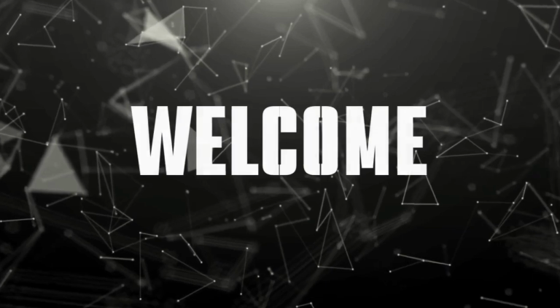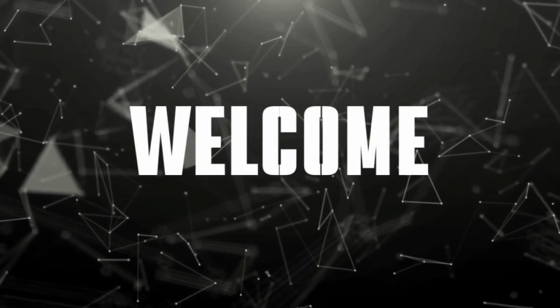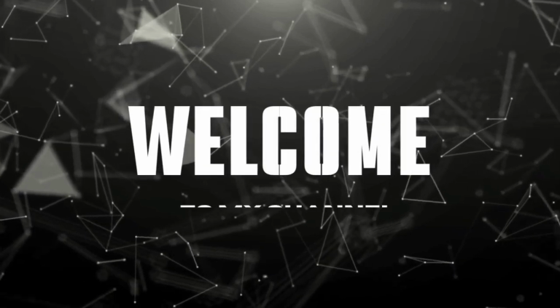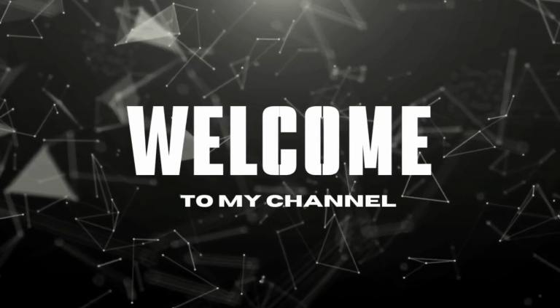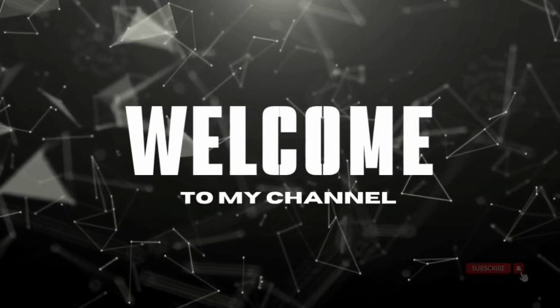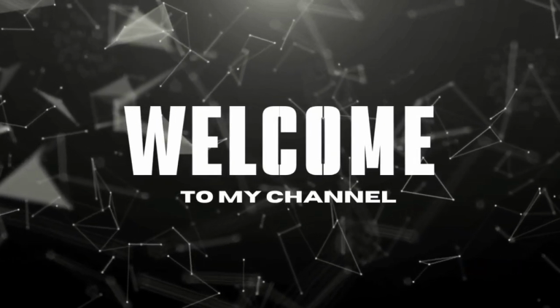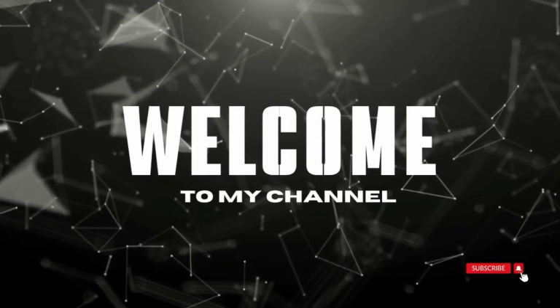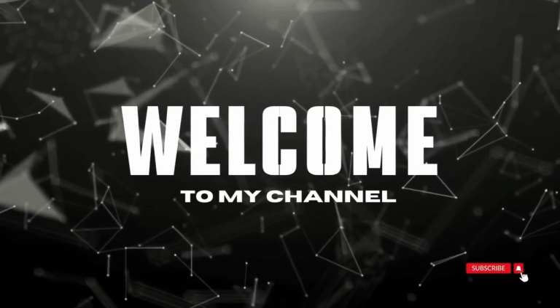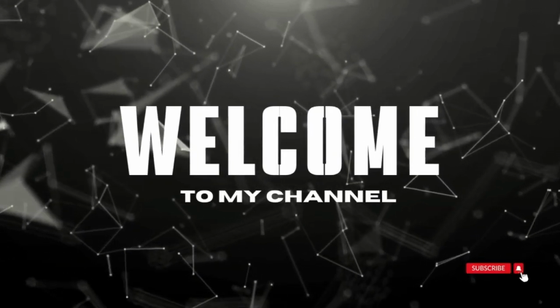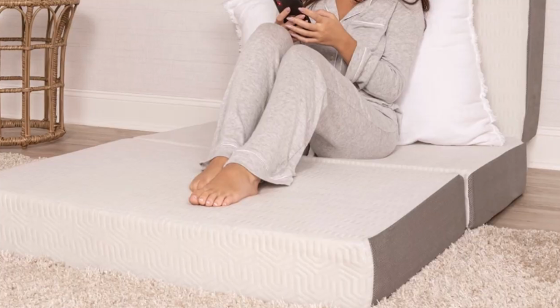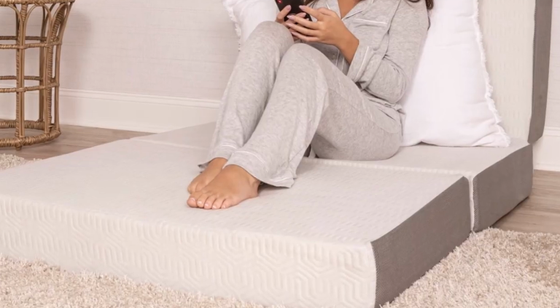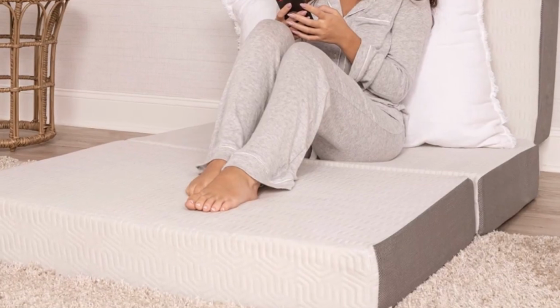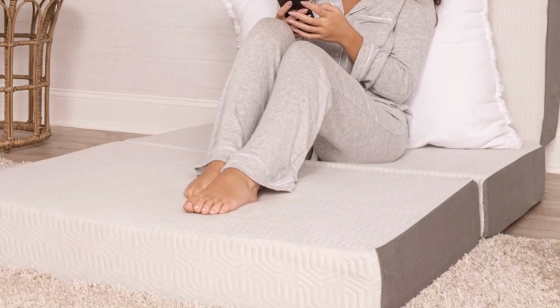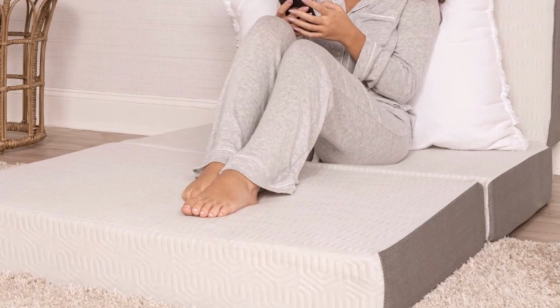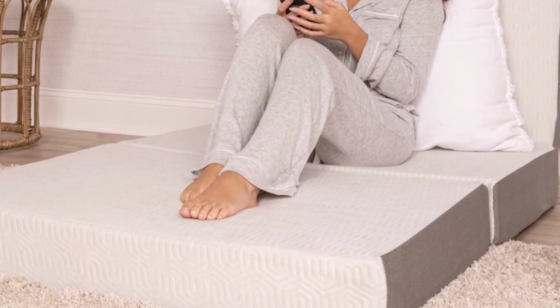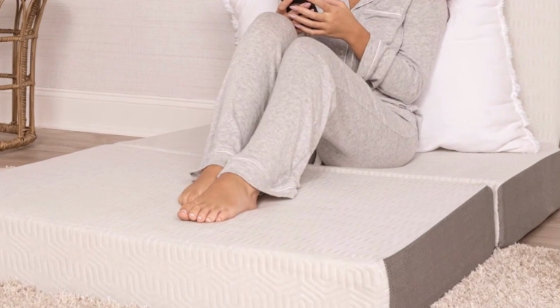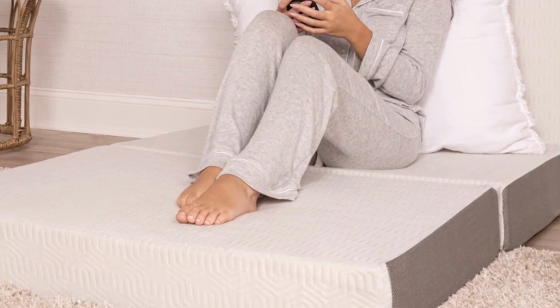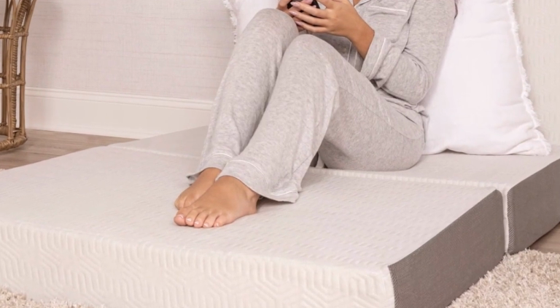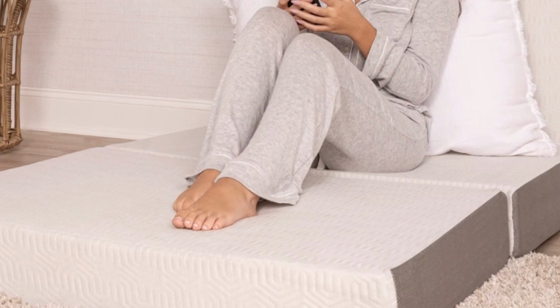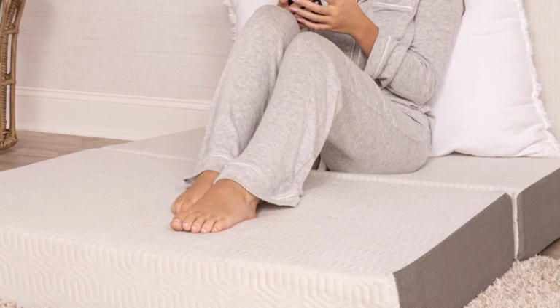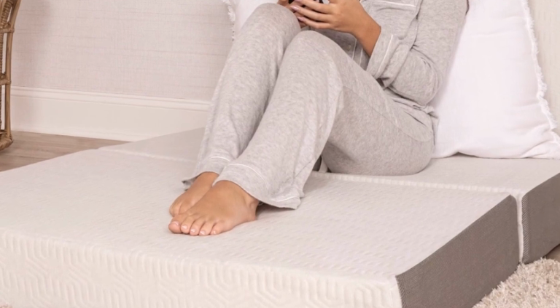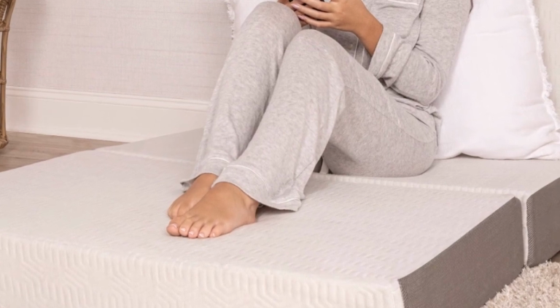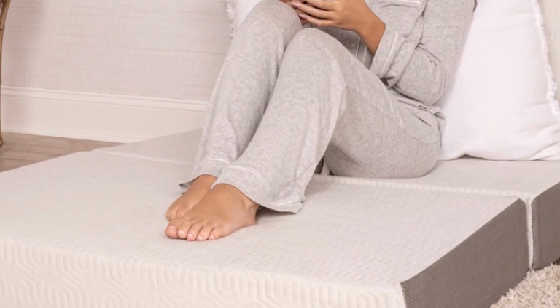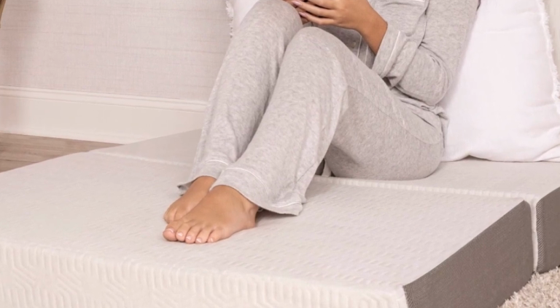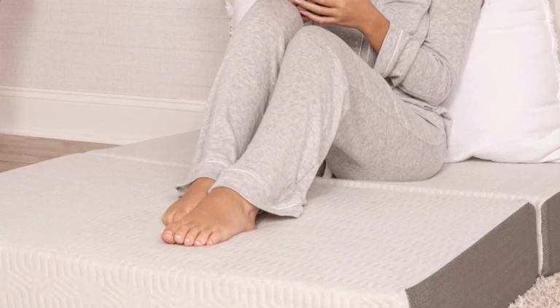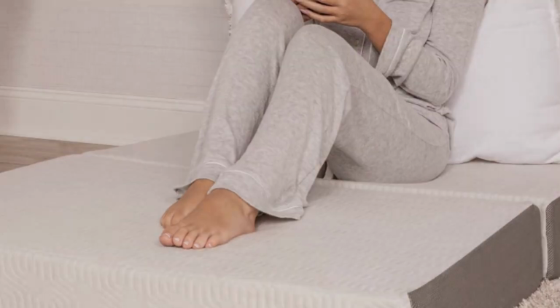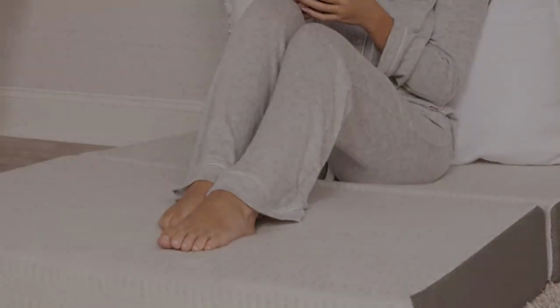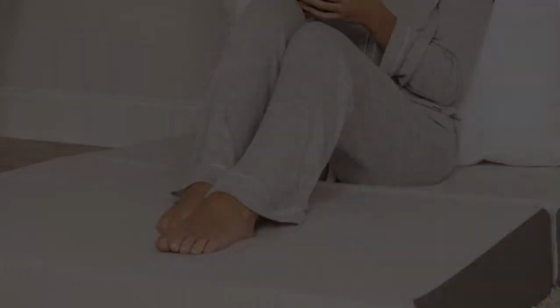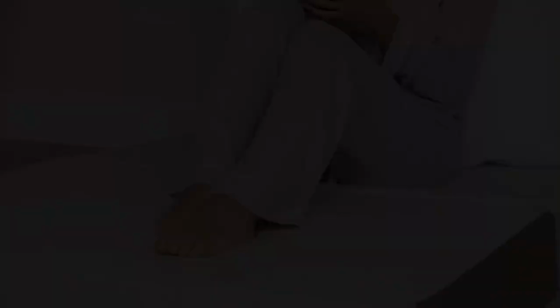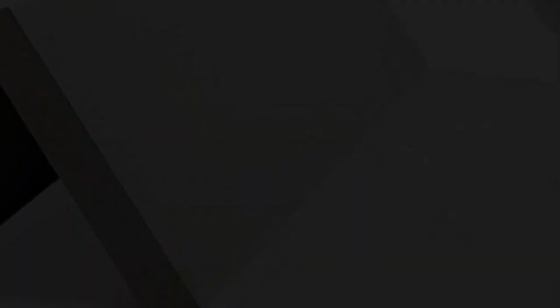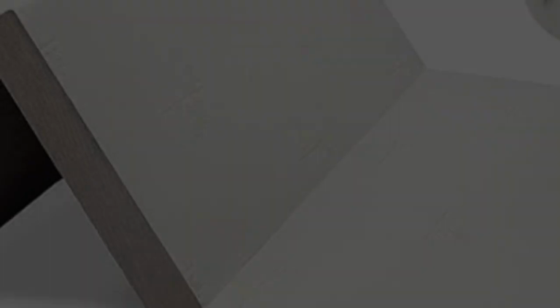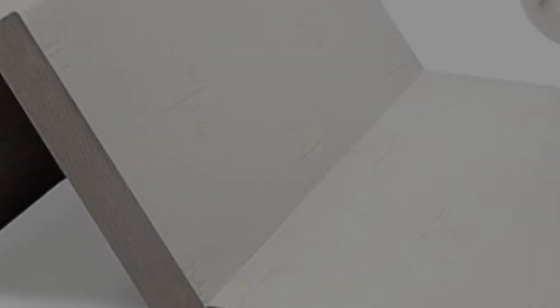Welcome to my channel. Milliard's Memory Foam Tri-Fold Mattress is the ideal portable mattress for those that desire the utmost in luxury wherever they go.